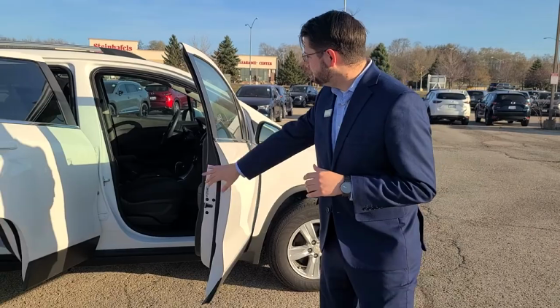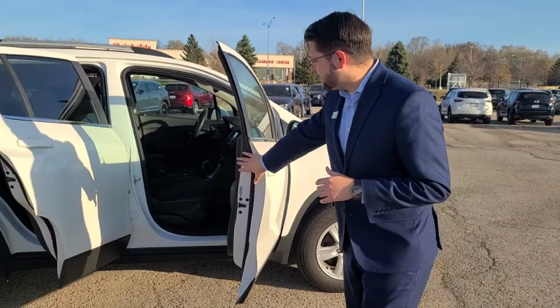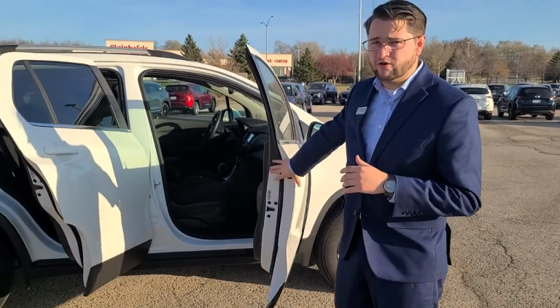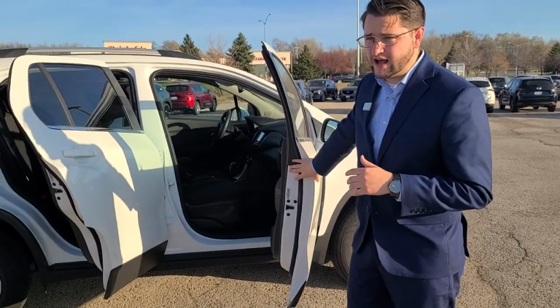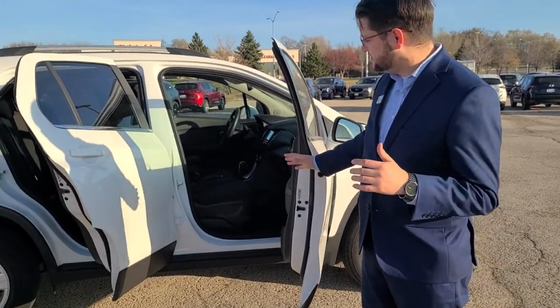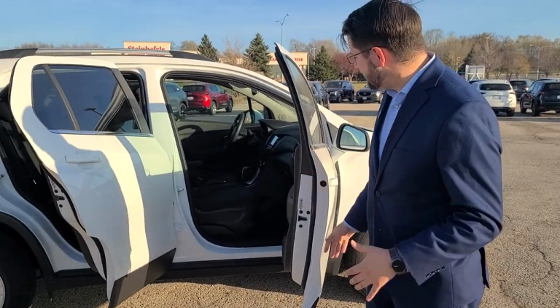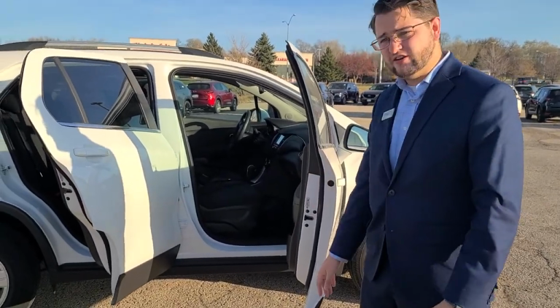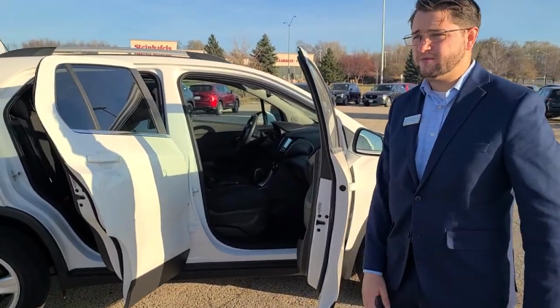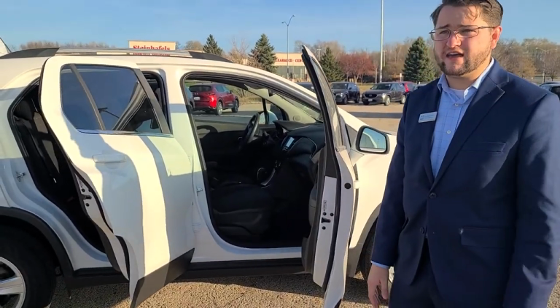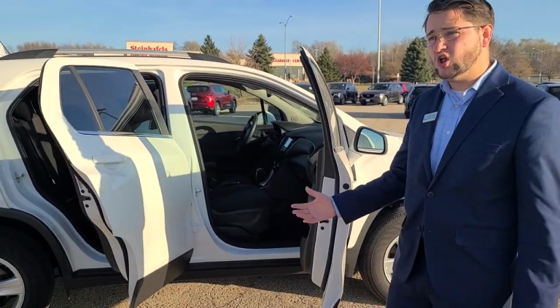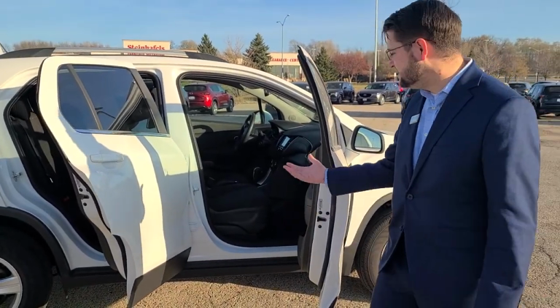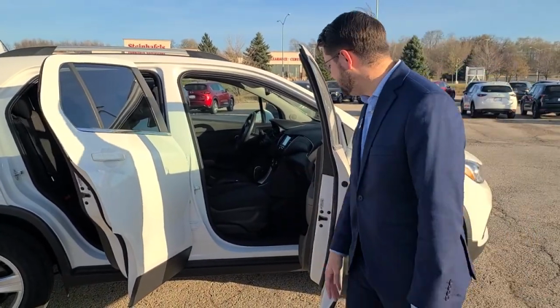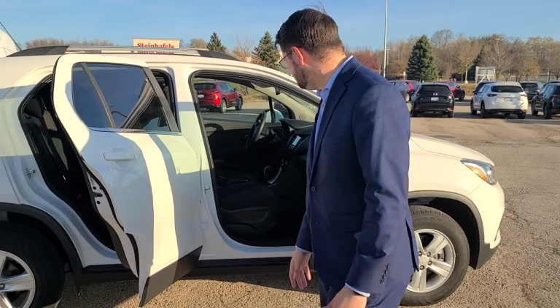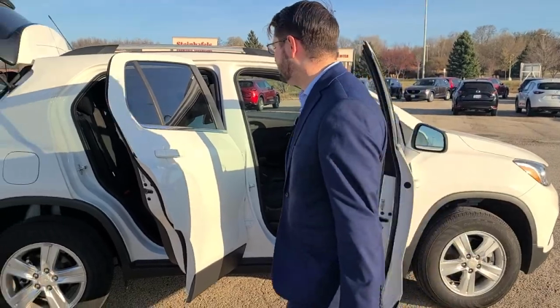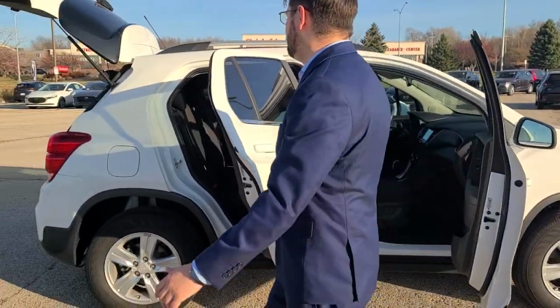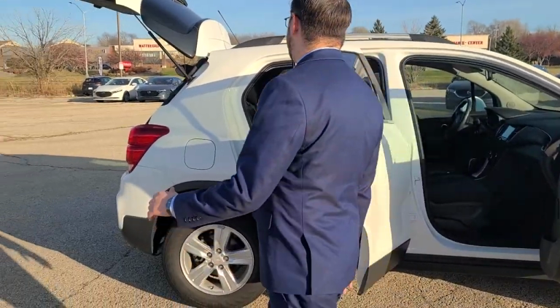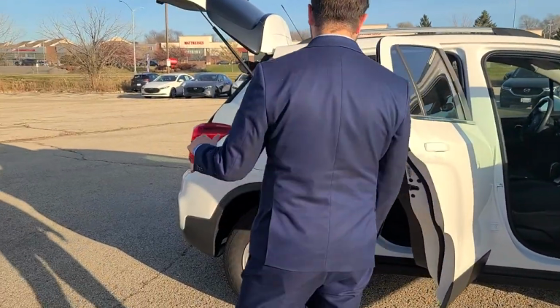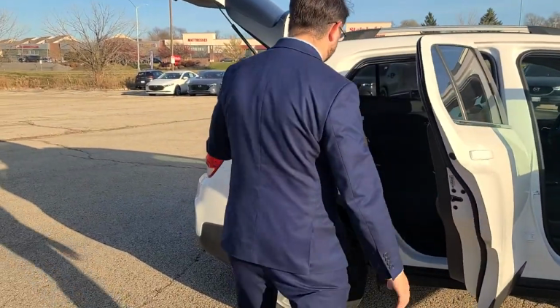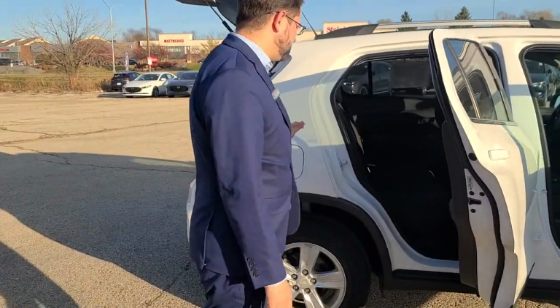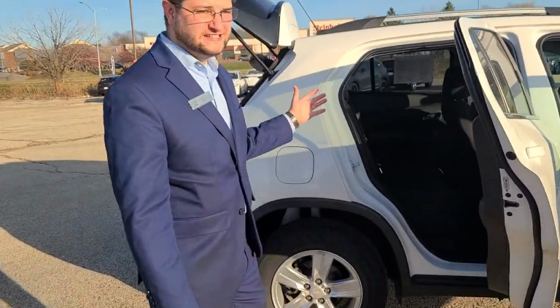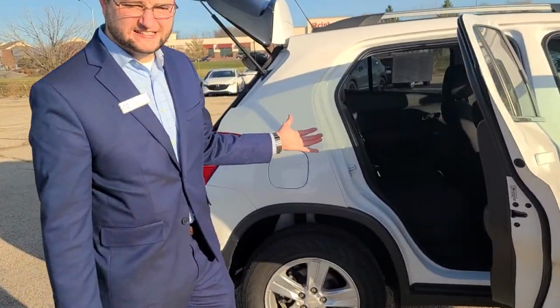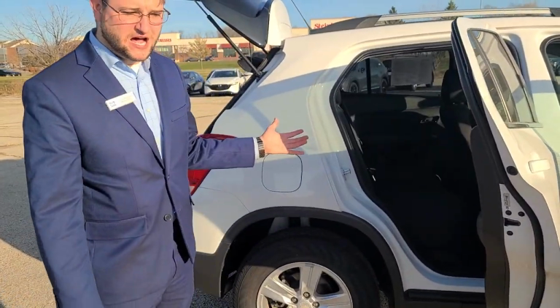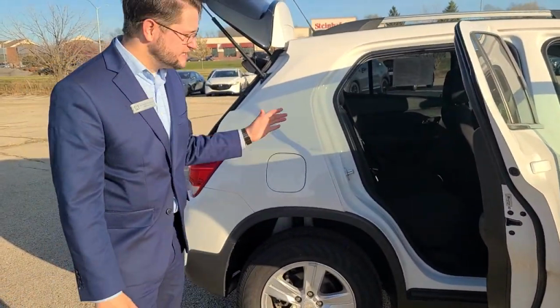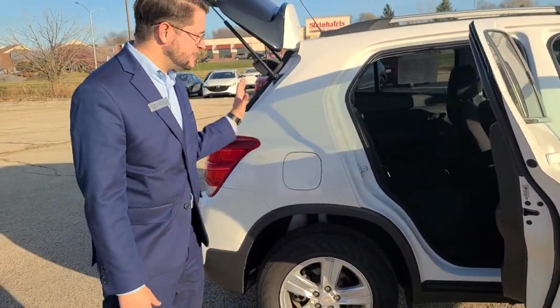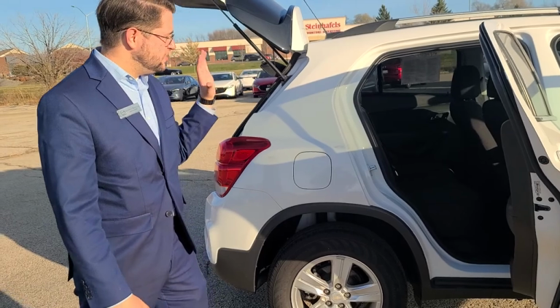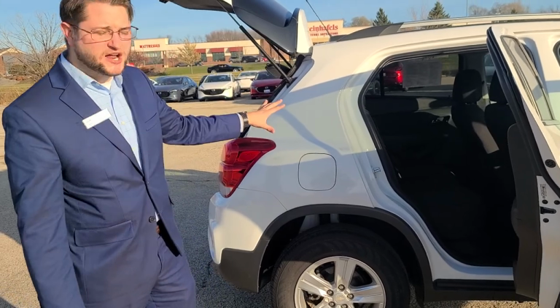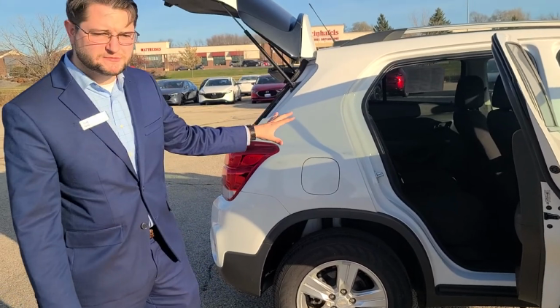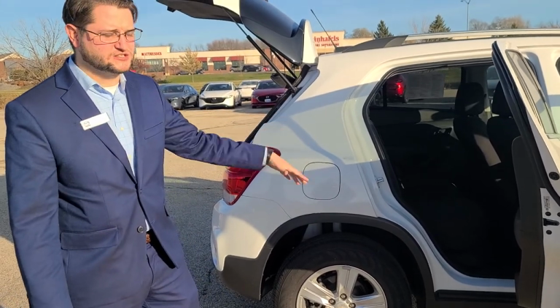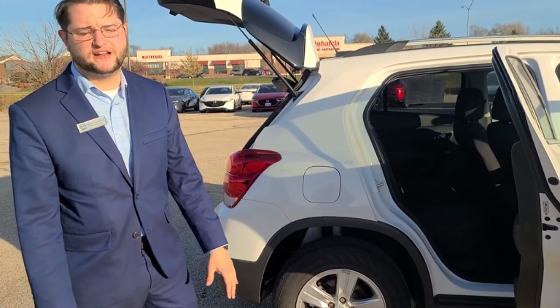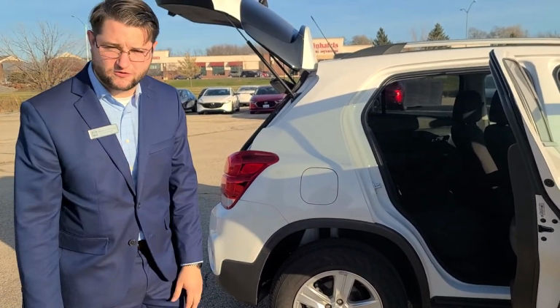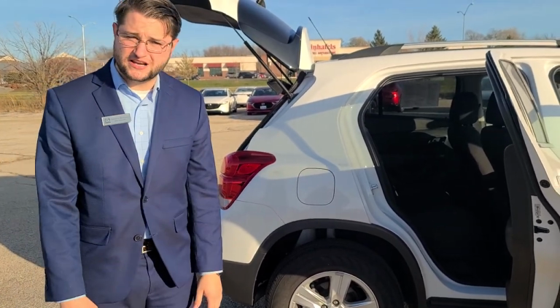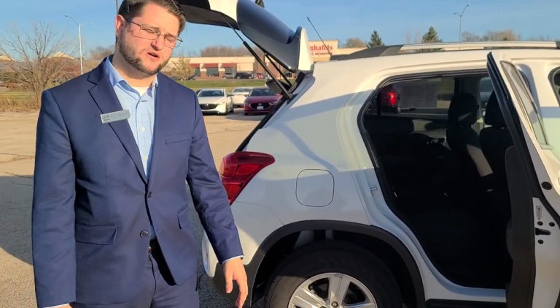Front seats have got plenty of room for you guys — everything you need pretty much right there. Cloth seats, manual seats. Hop around to the back seat here. Like I said, it is a subcompact SUV so you don't have a ton of space back there, but still plenty of space for what you need it for.